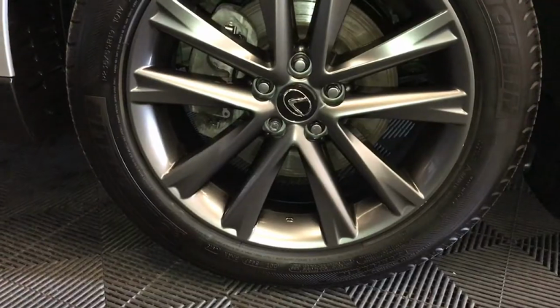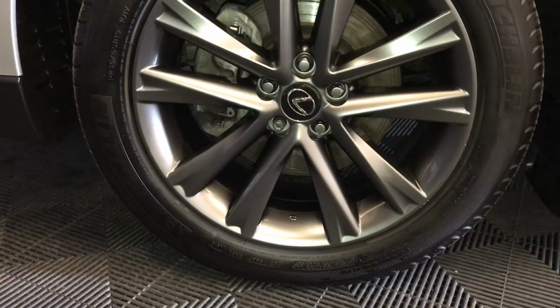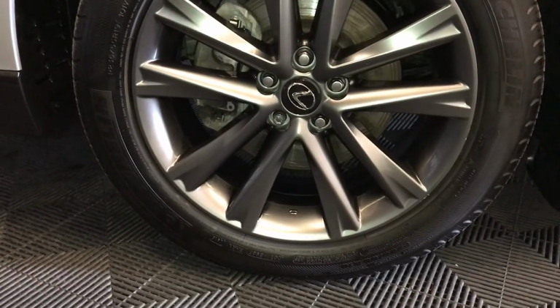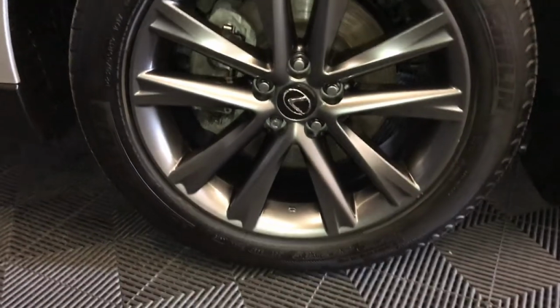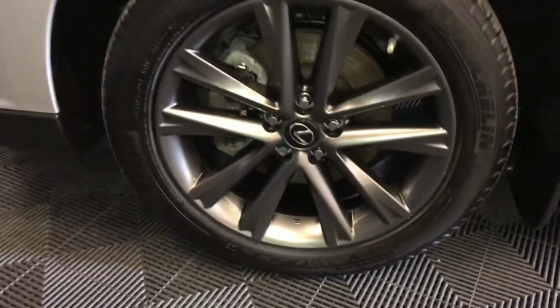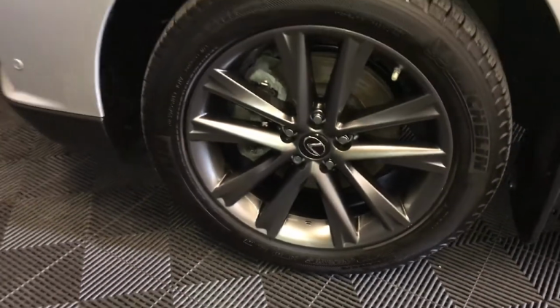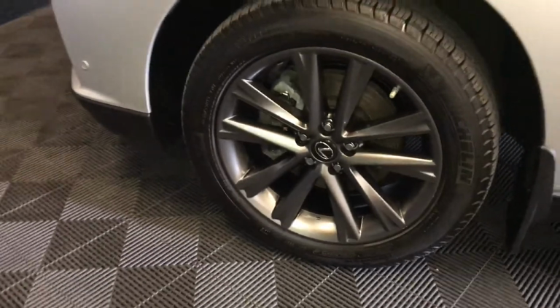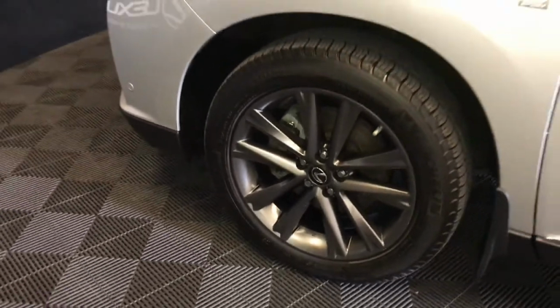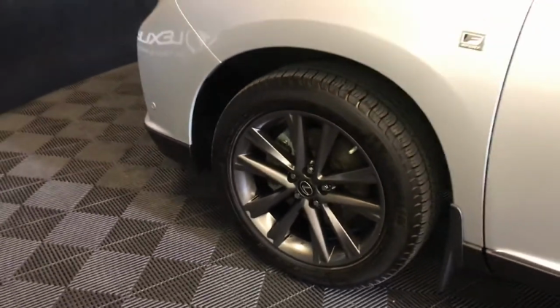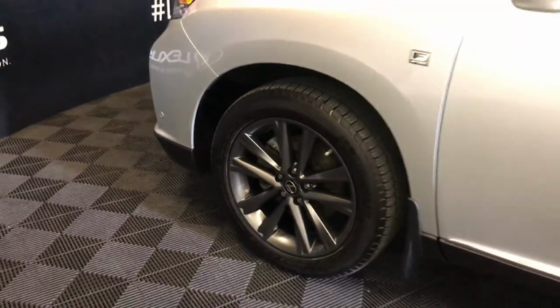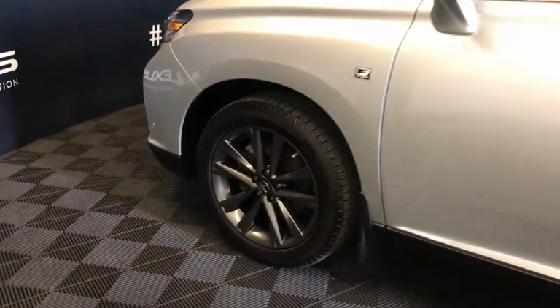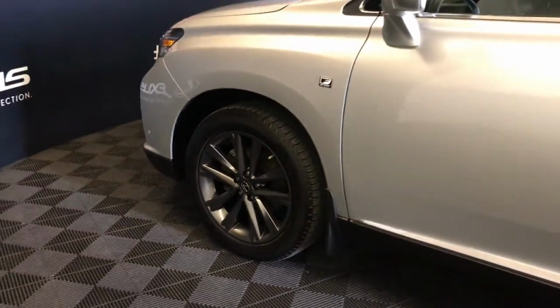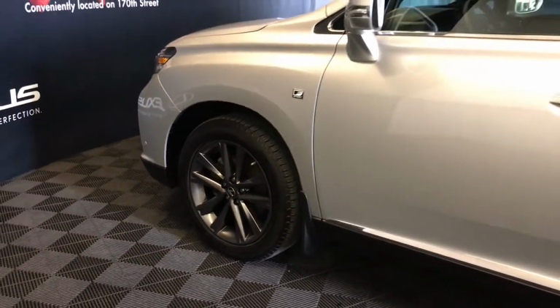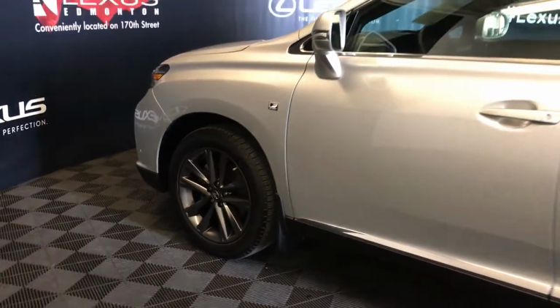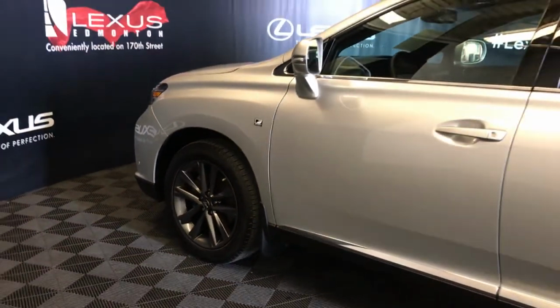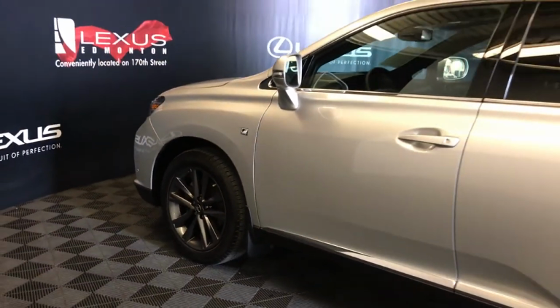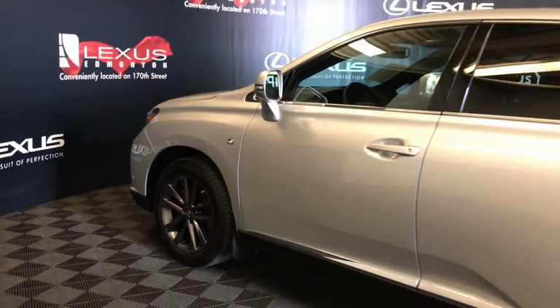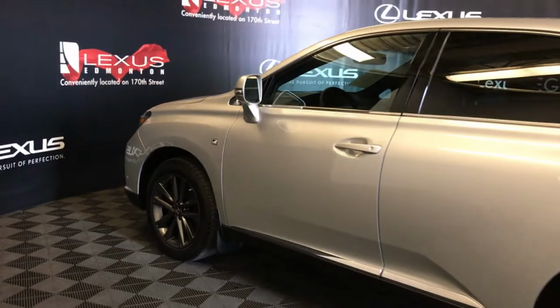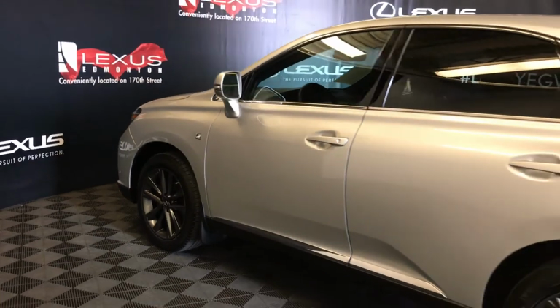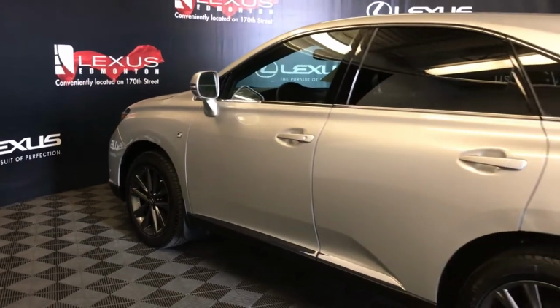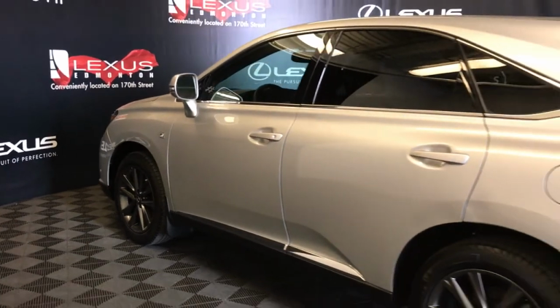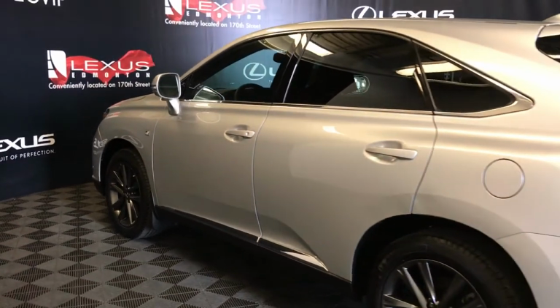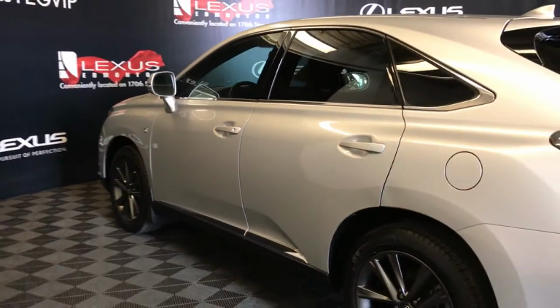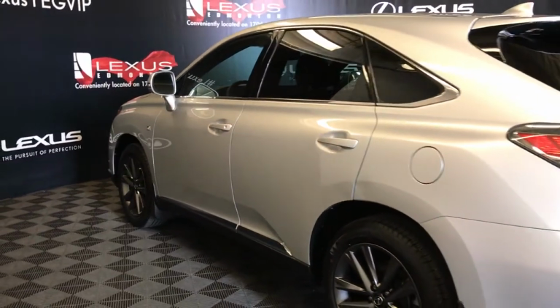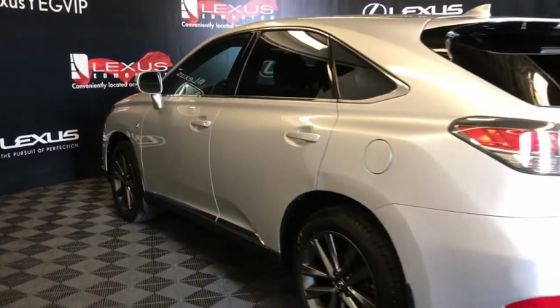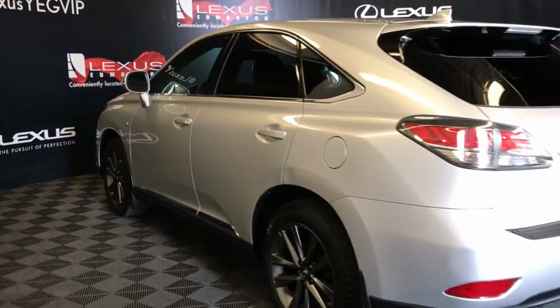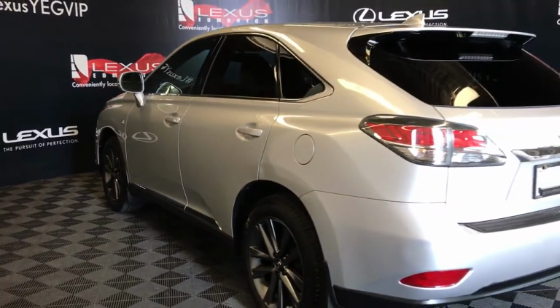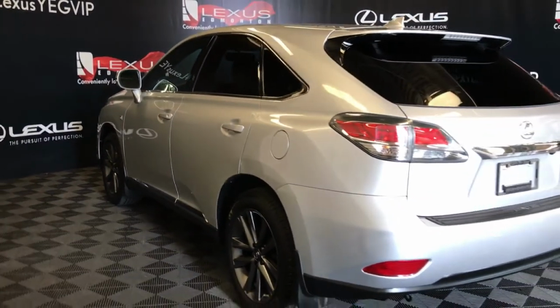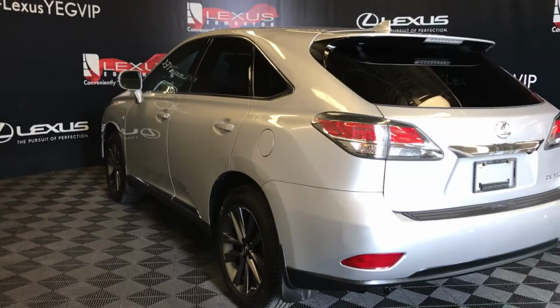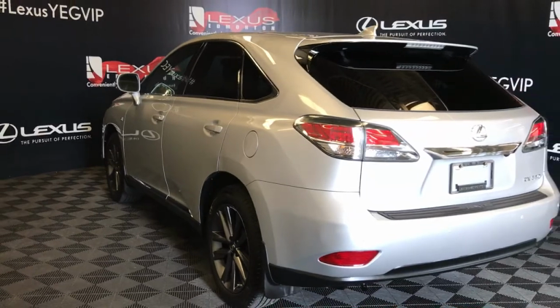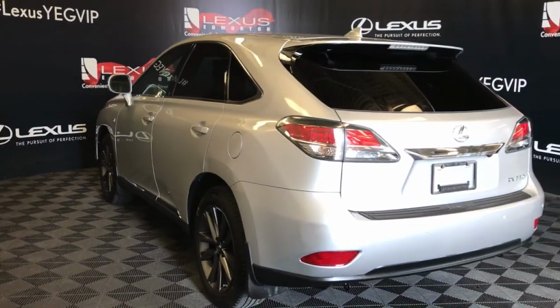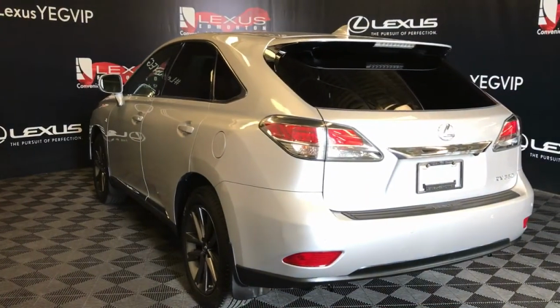19-inch wheels with wheel locks, F-Sport tuned suspension, keyless entry with smart access and key lock prevention, roof-mounted spoiler, and tucked underneath is your winter wiper blade. Backup sensors.